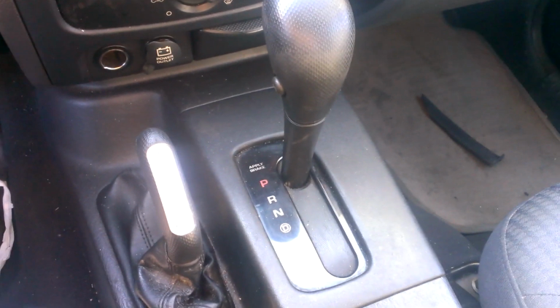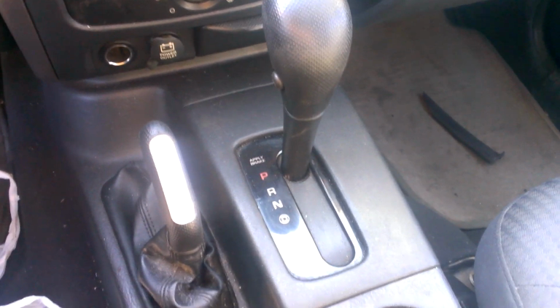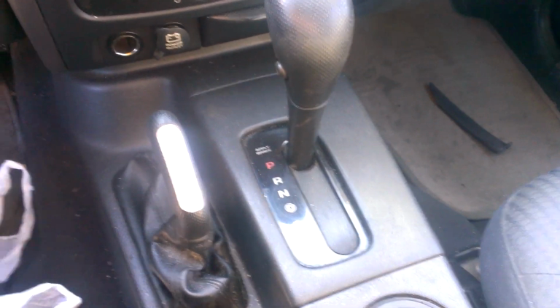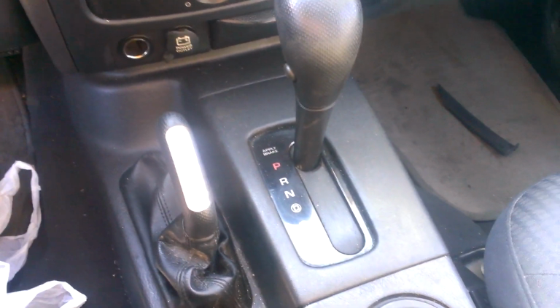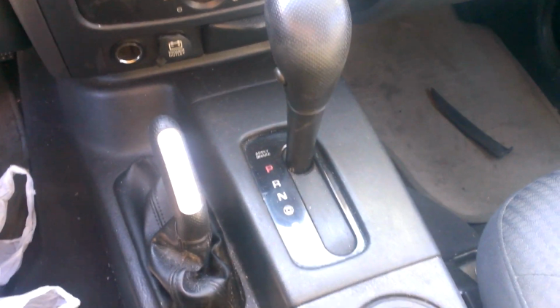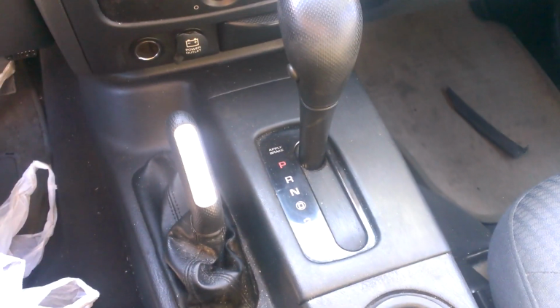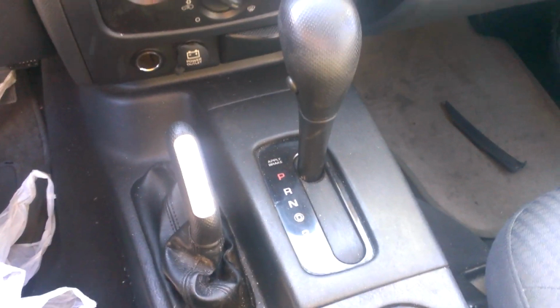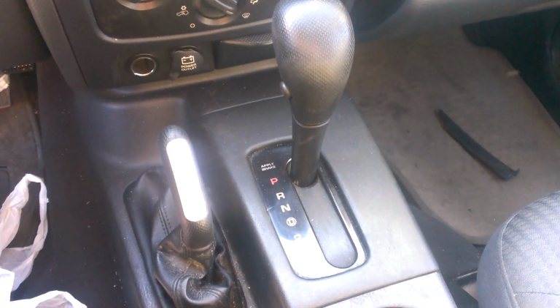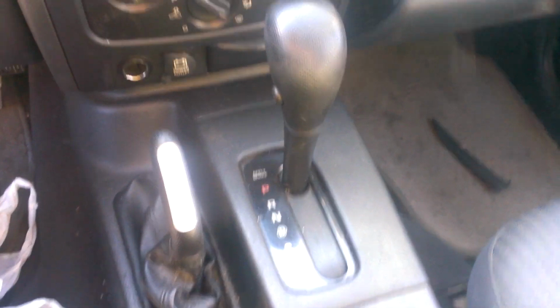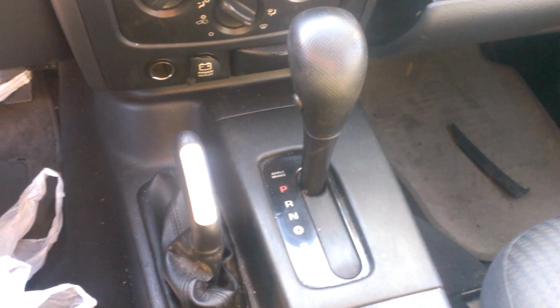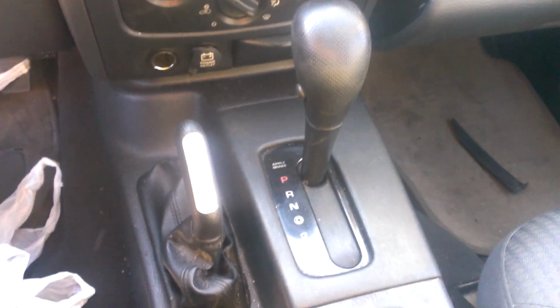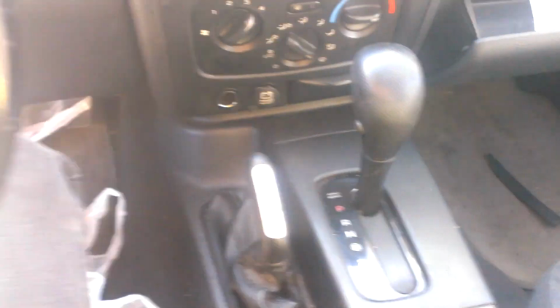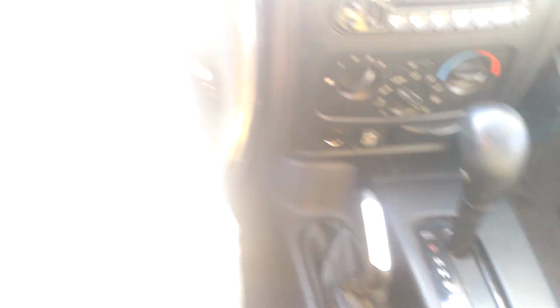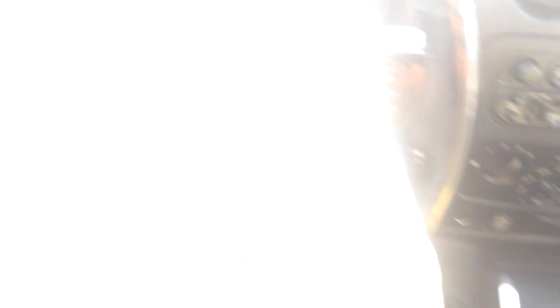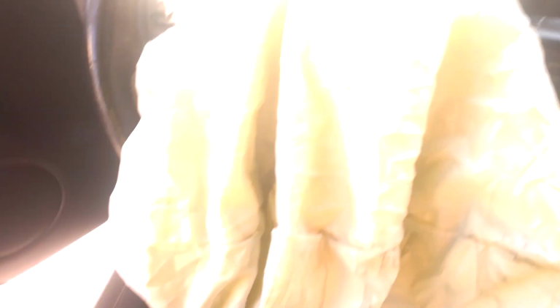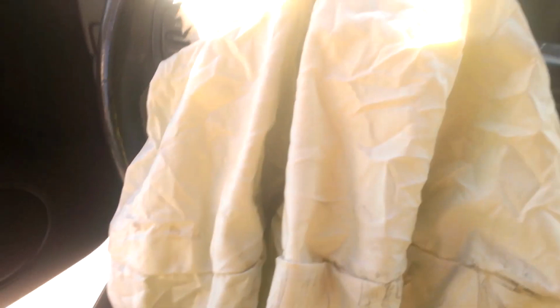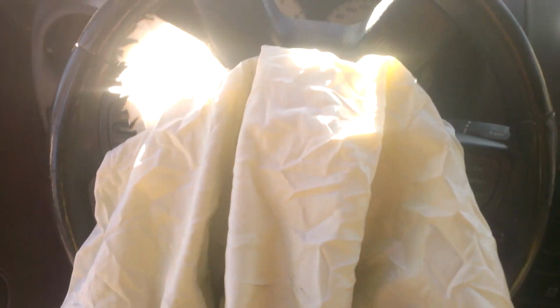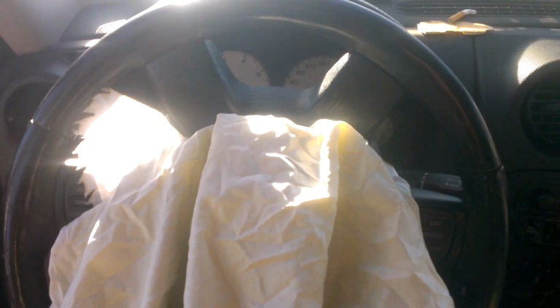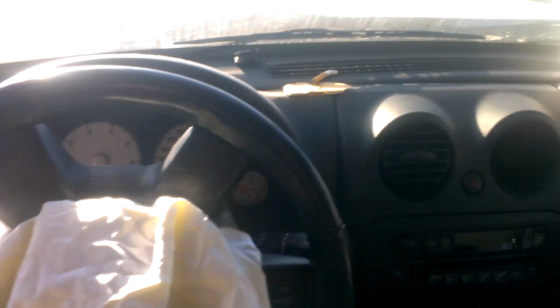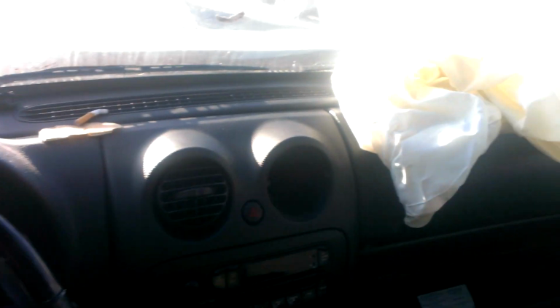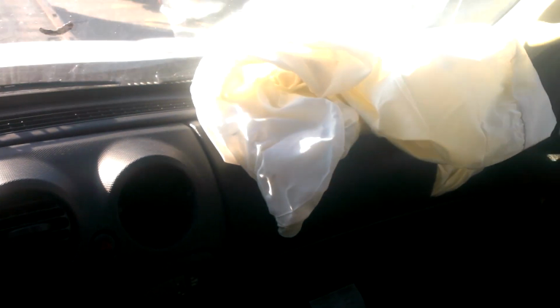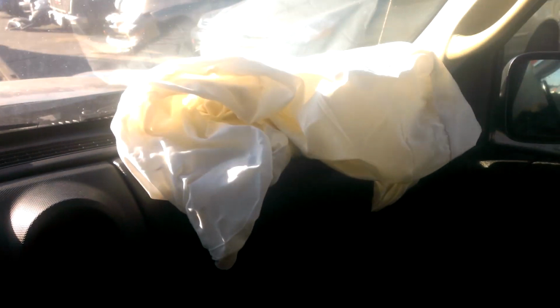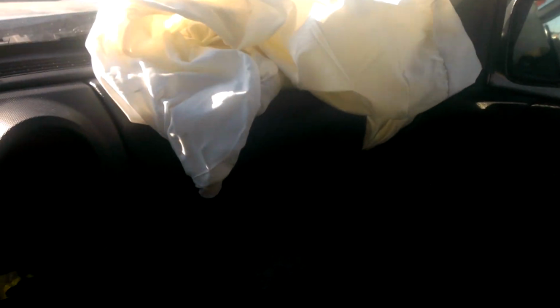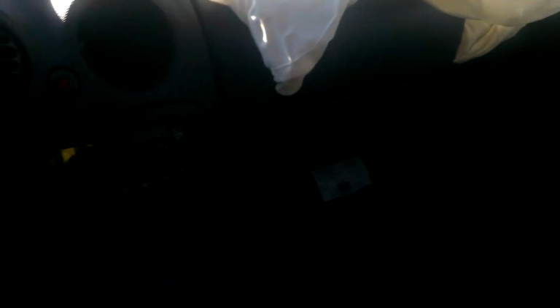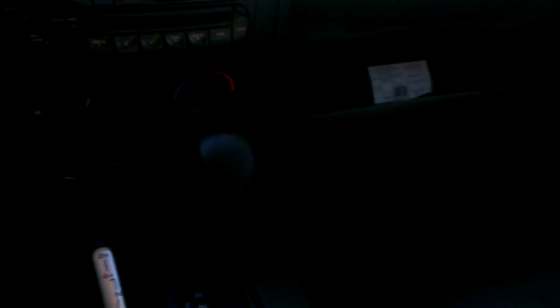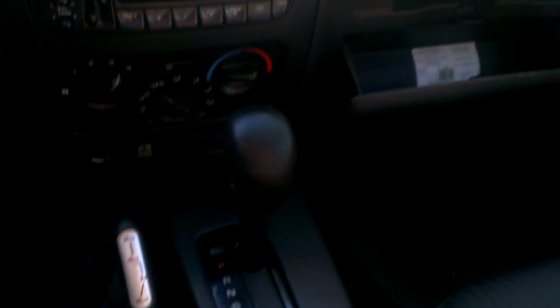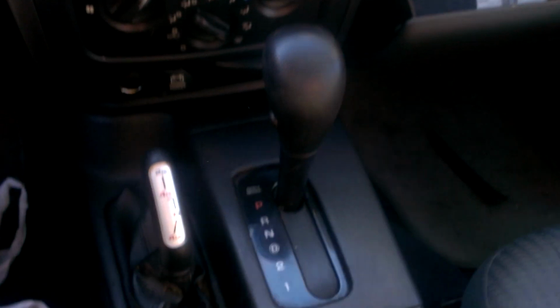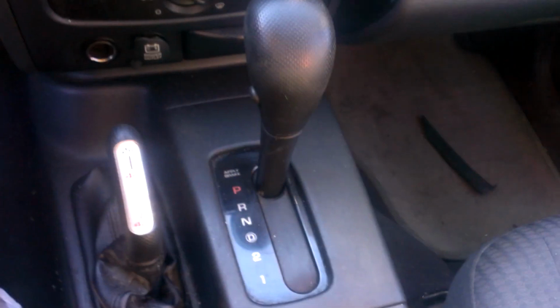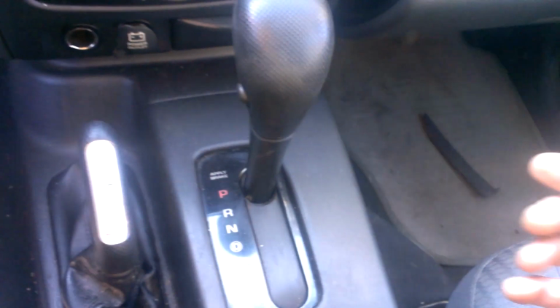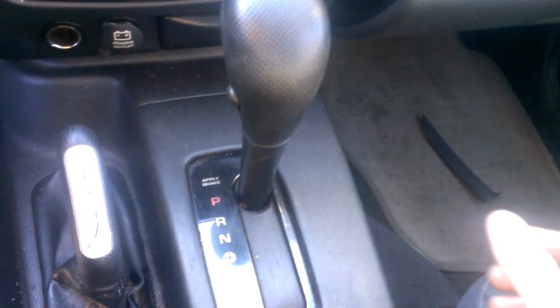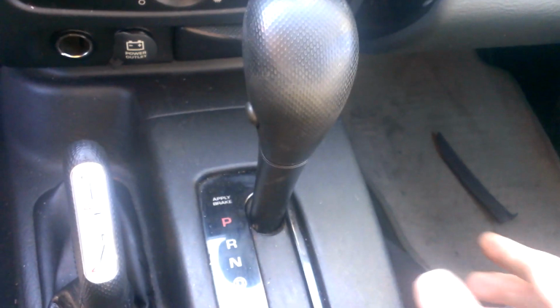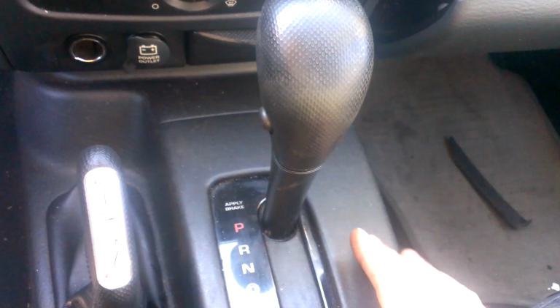I got a 2002 Jeep Liberty with no keys. It won't go into neutral without them. It's also been involved in a pretty serious accident — the front end is all munched up pretty bad, and all the airbags in the dash have been deployed. So here's what I'm going to show you: how to throw it into neutral.